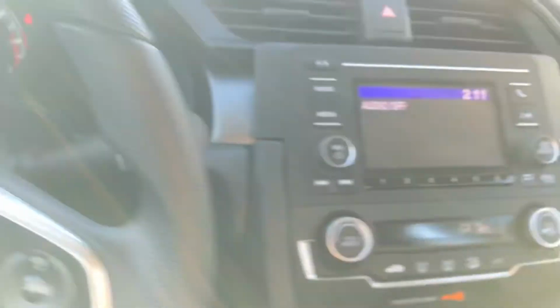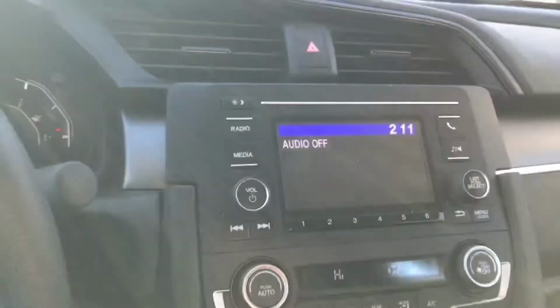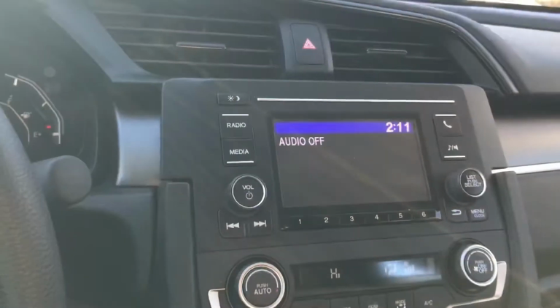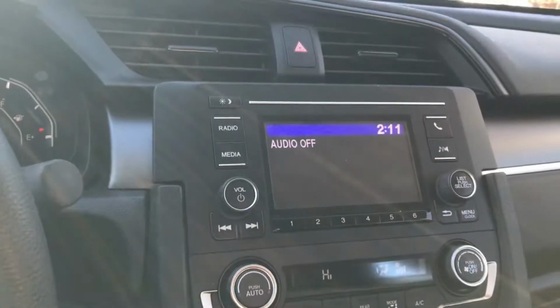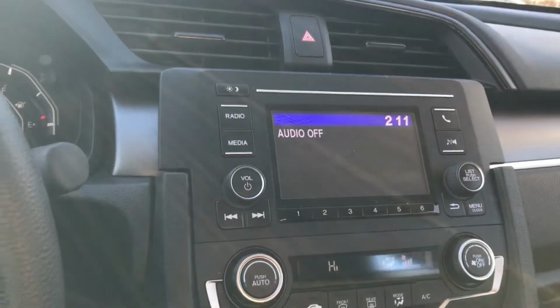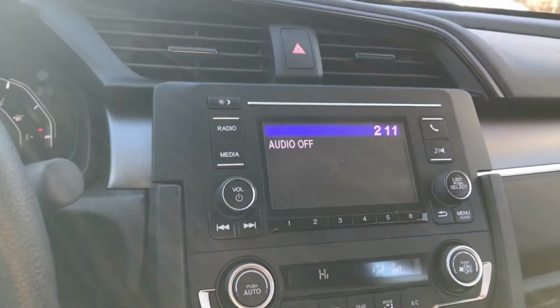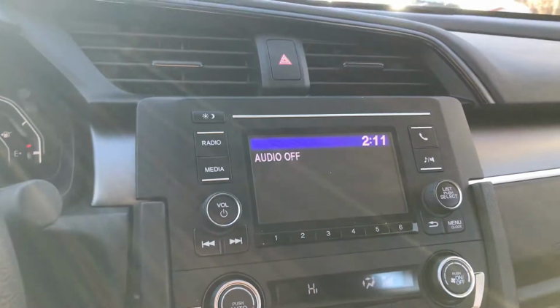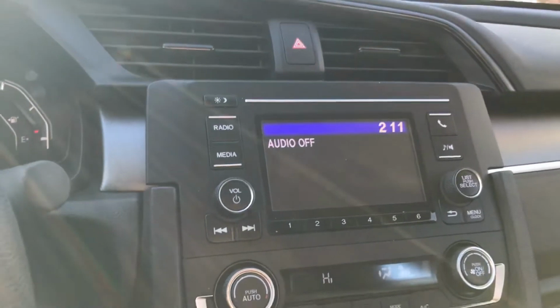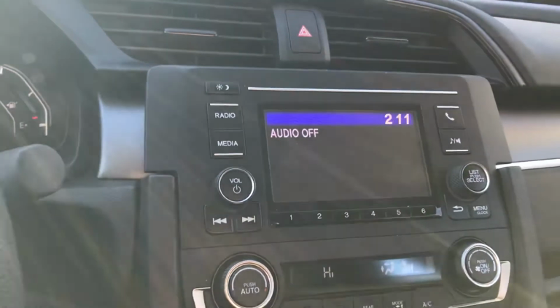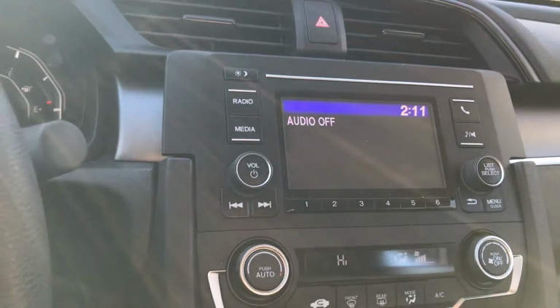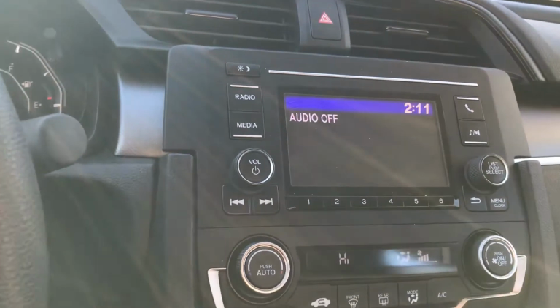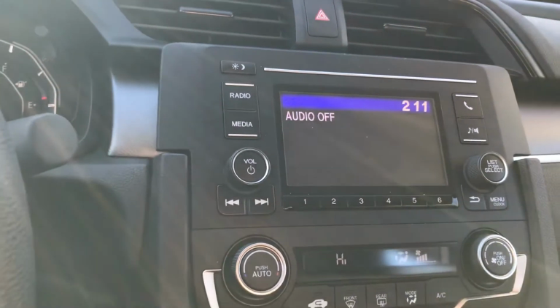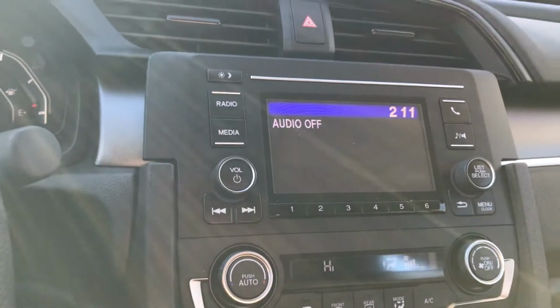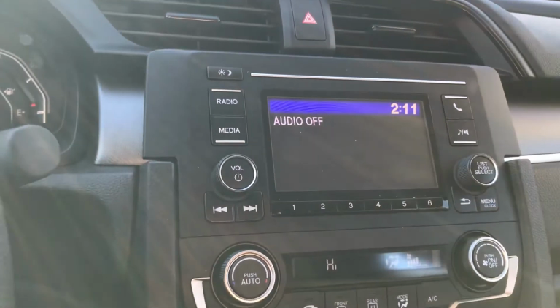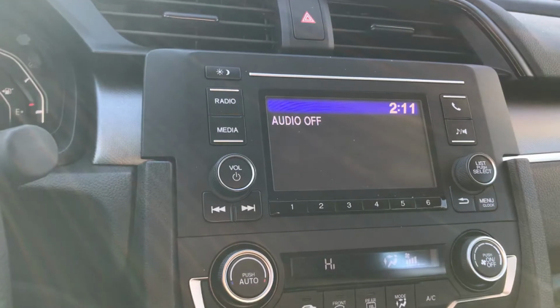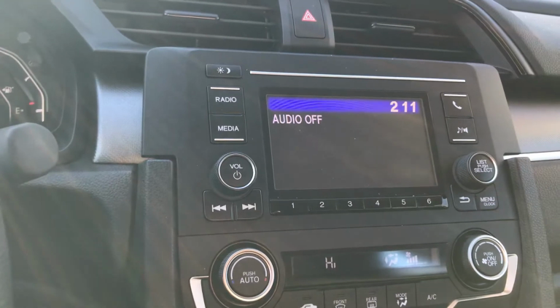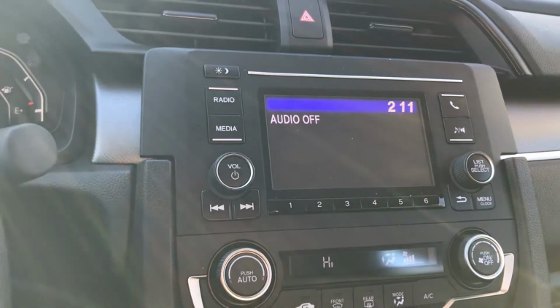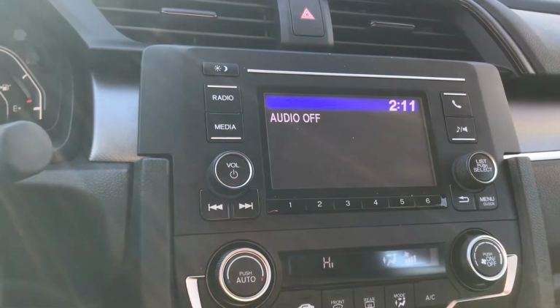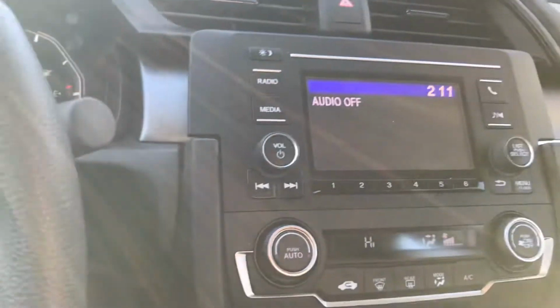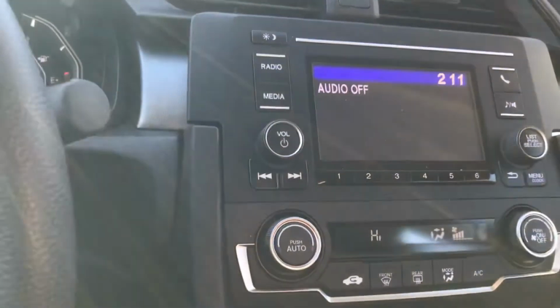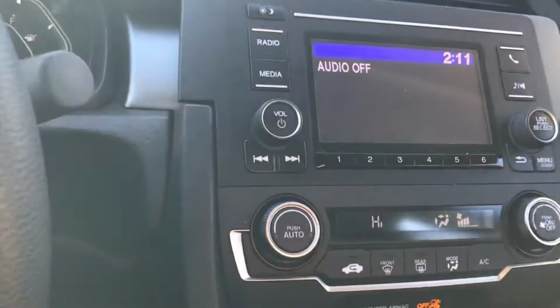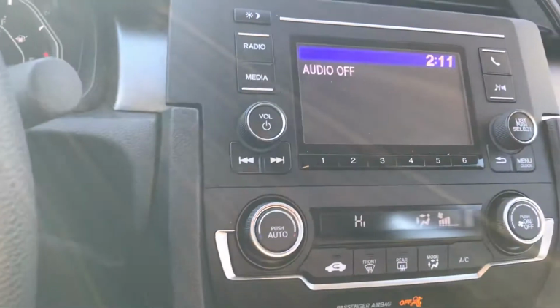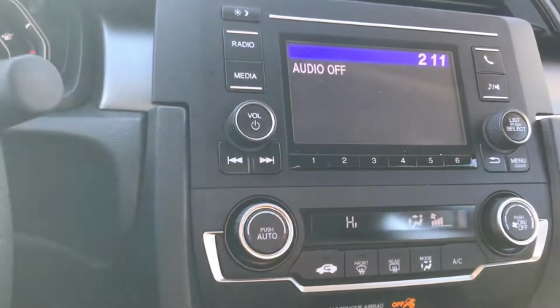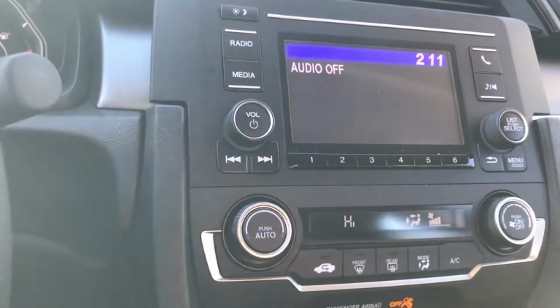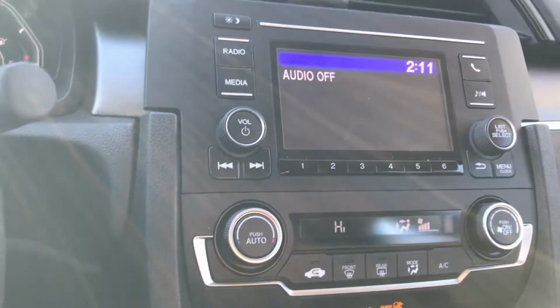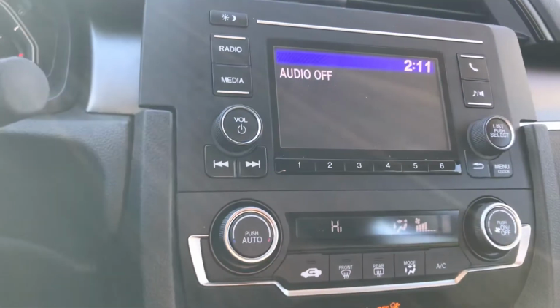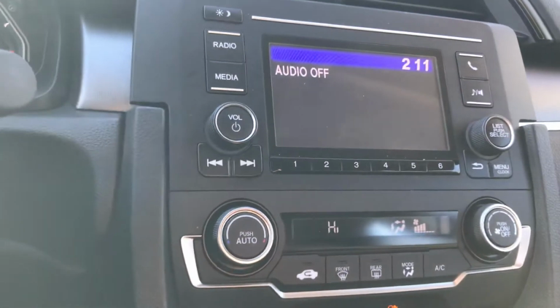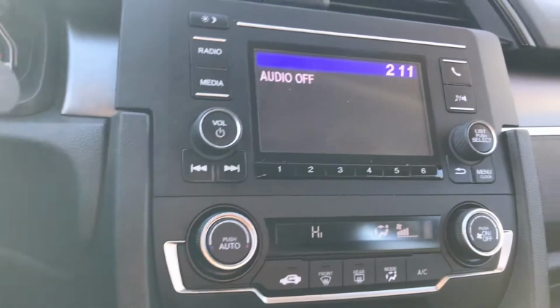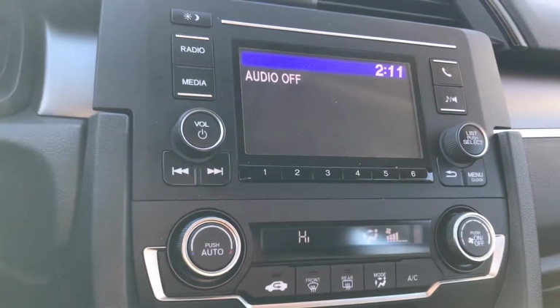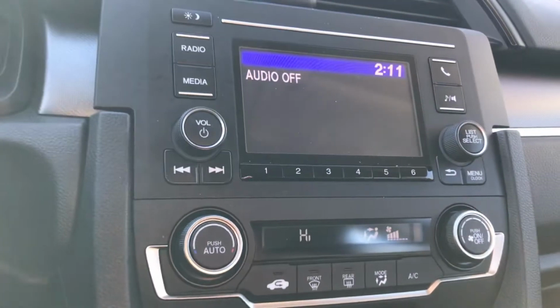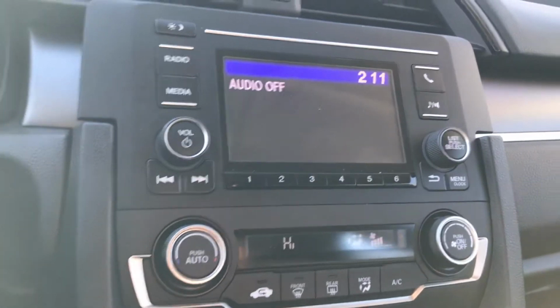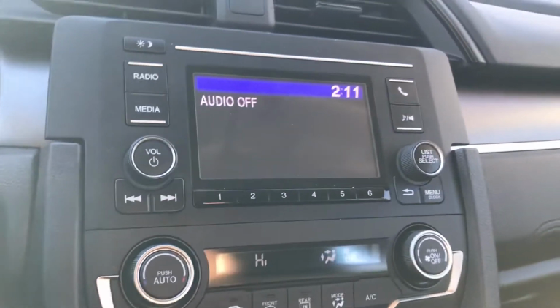In the center over here you're going to have your media entertainment — obviously your radio, FM, AM, Bluetooth as I just mentioned, and all your presets.